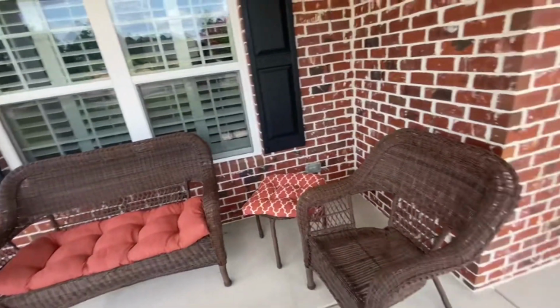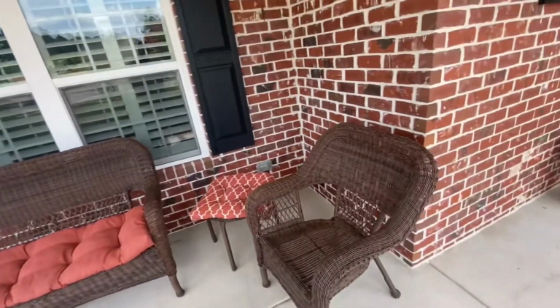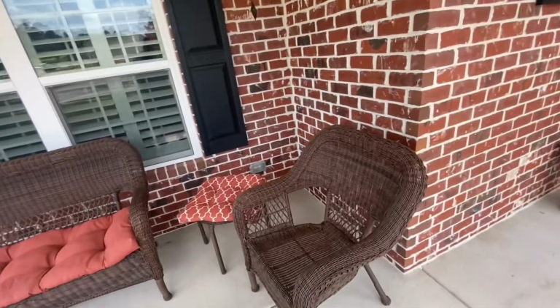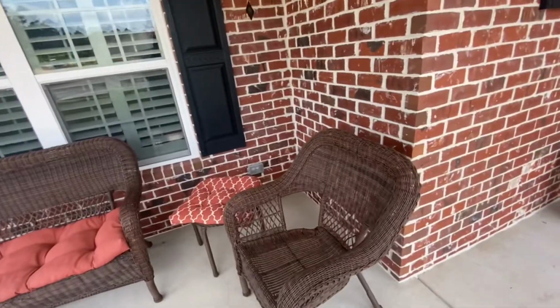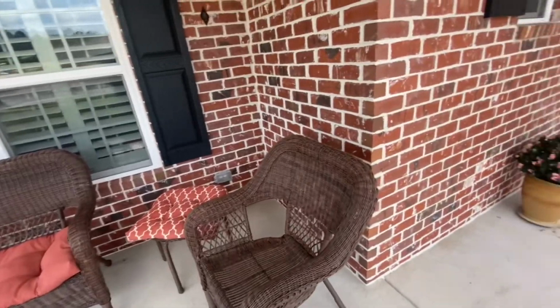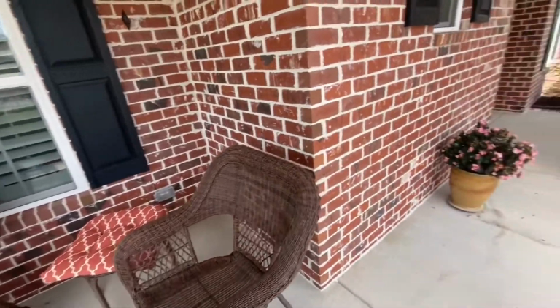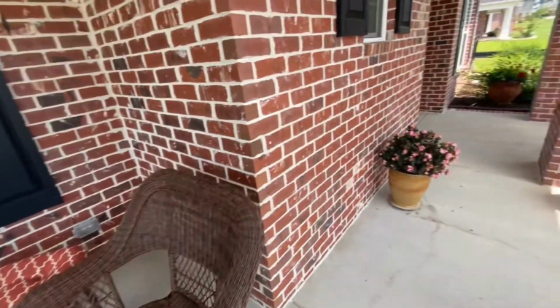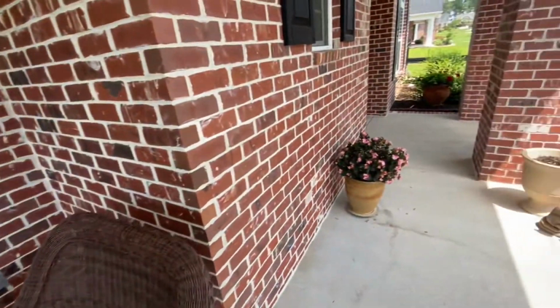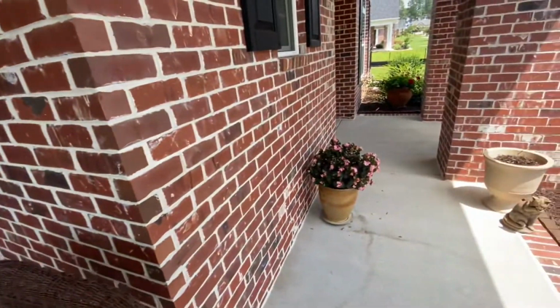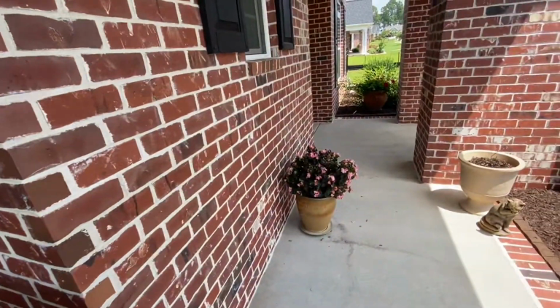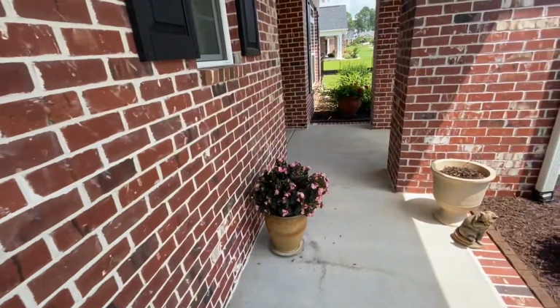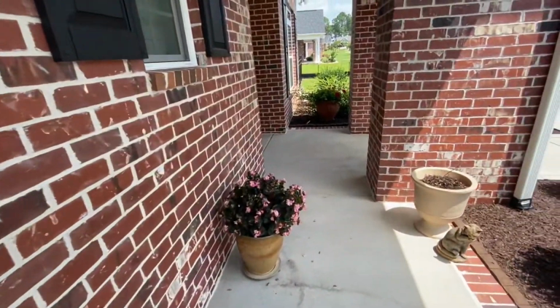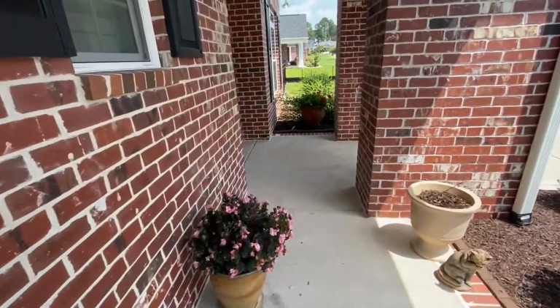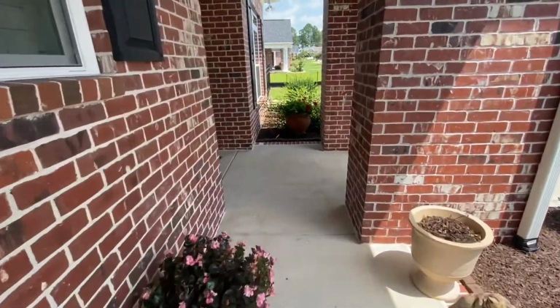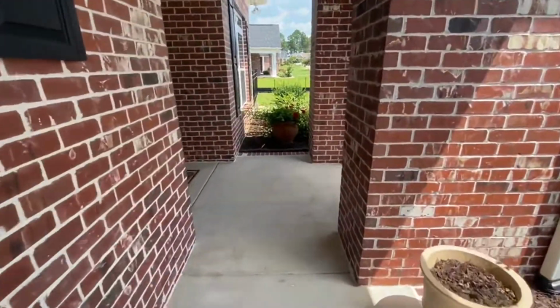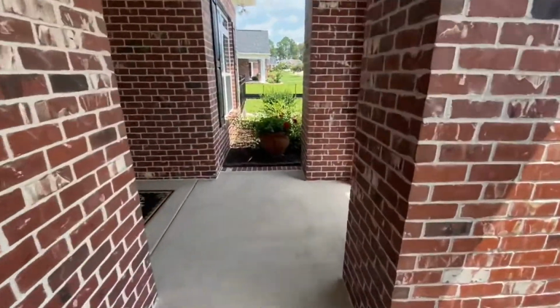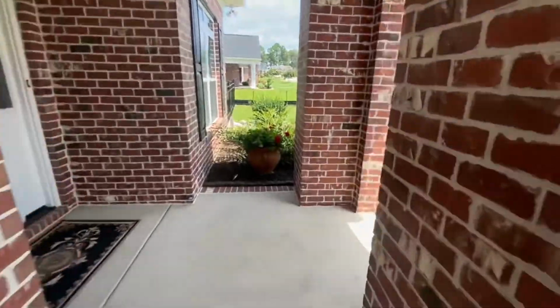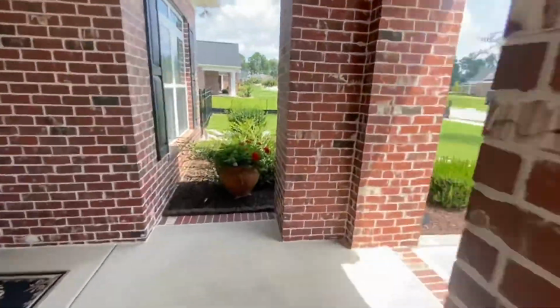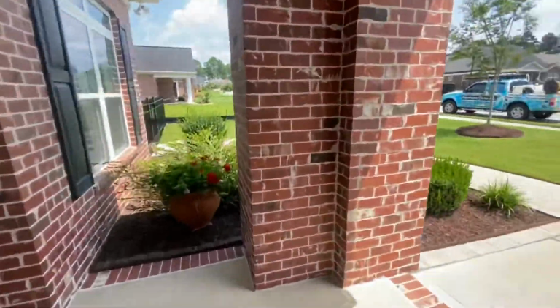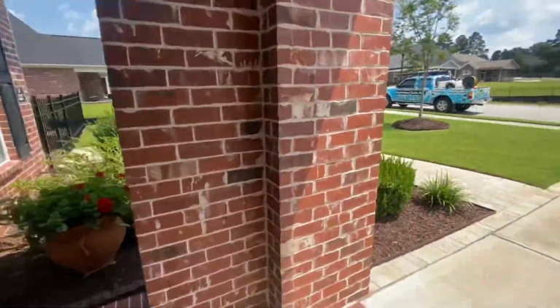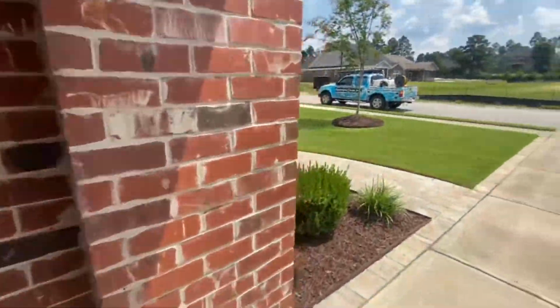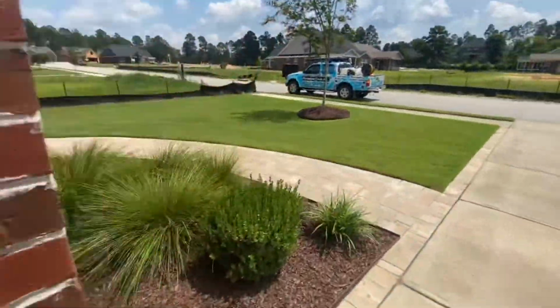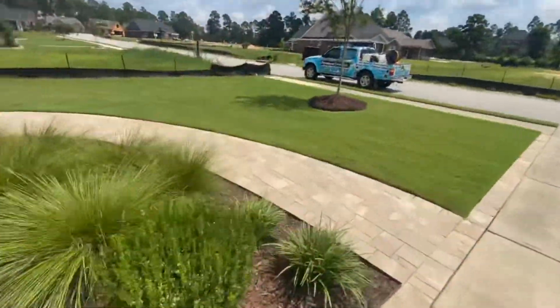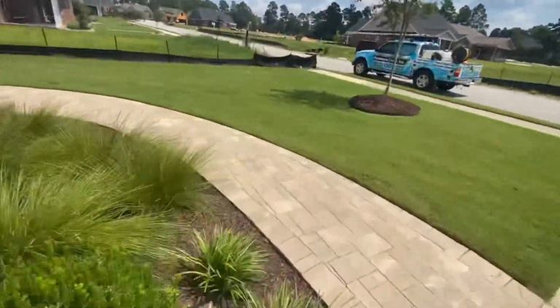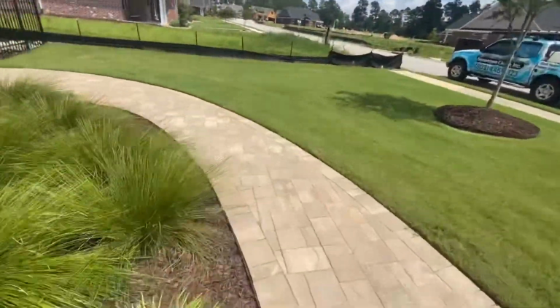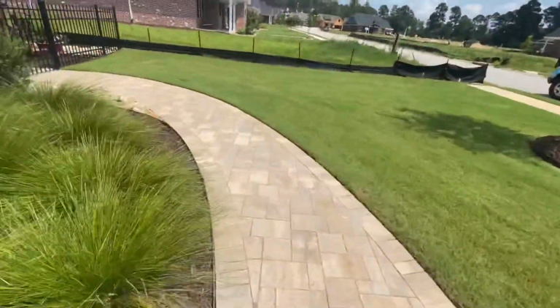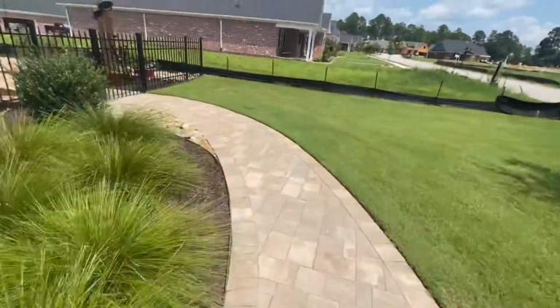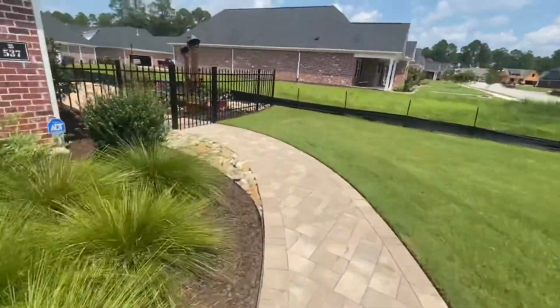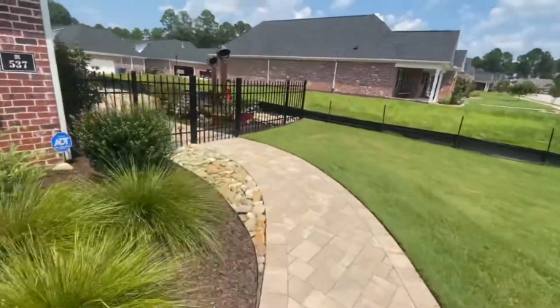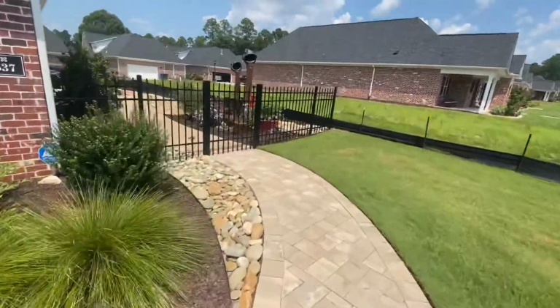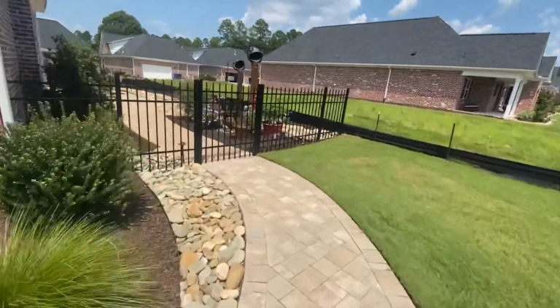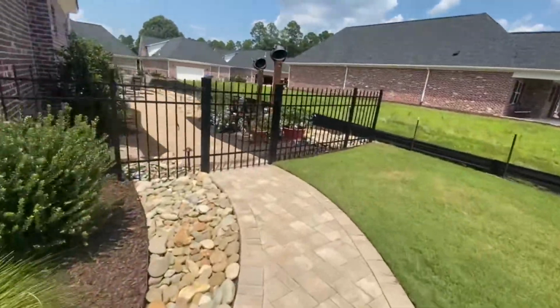Let's move around the house. Make sure any windows are closed, any outdoor televisions are covered, and any non-waterproof cameras are covered as well.